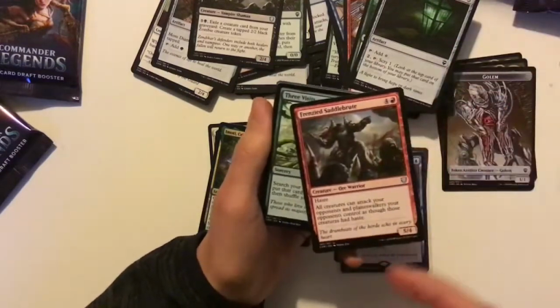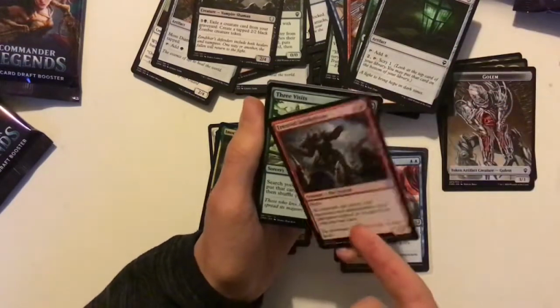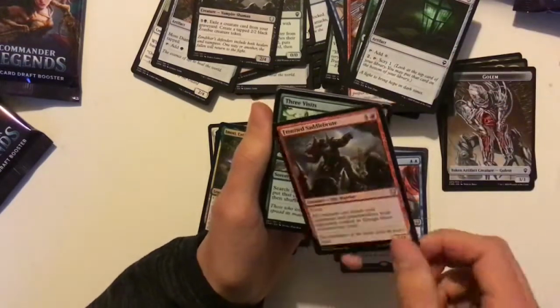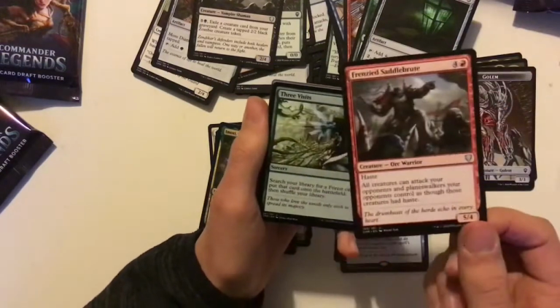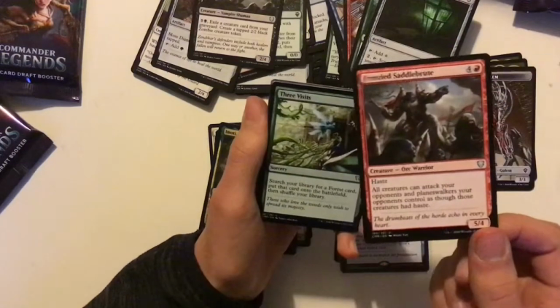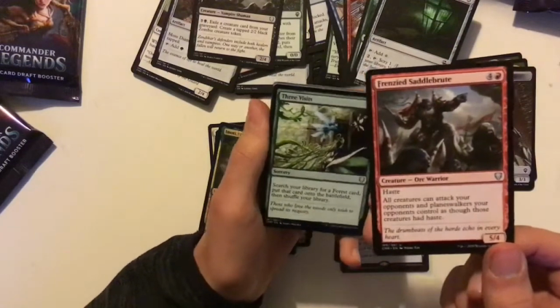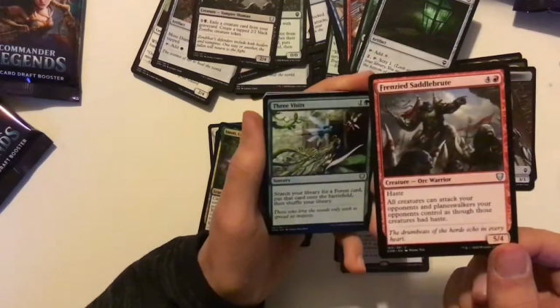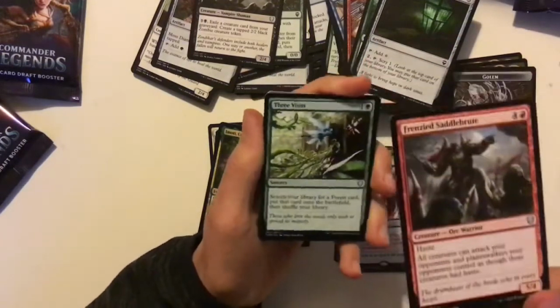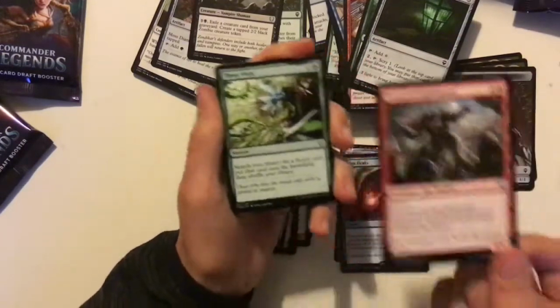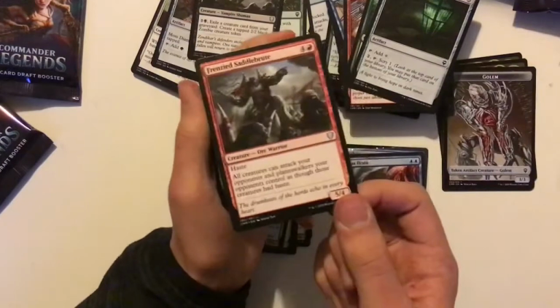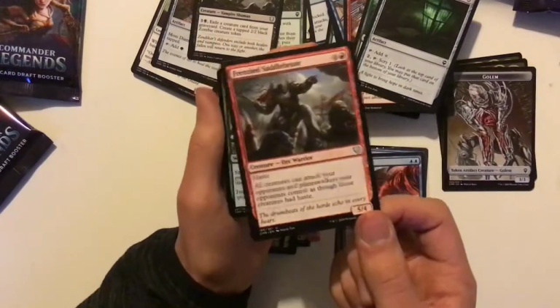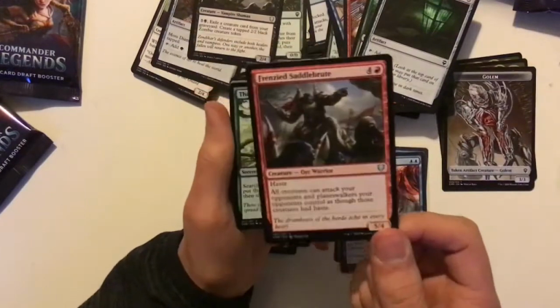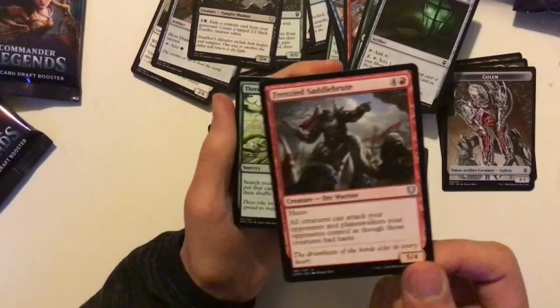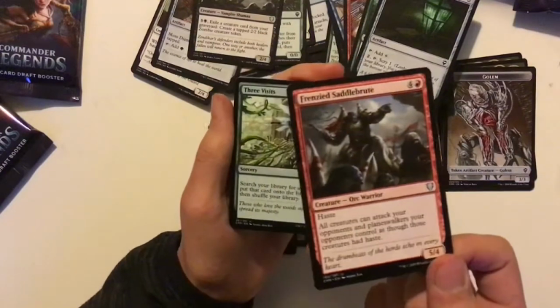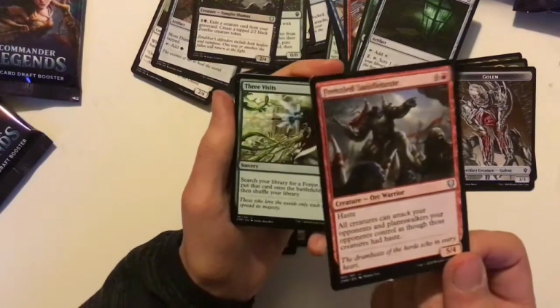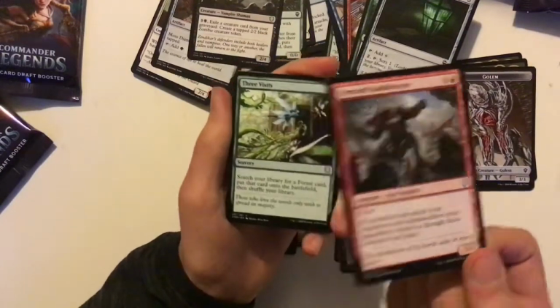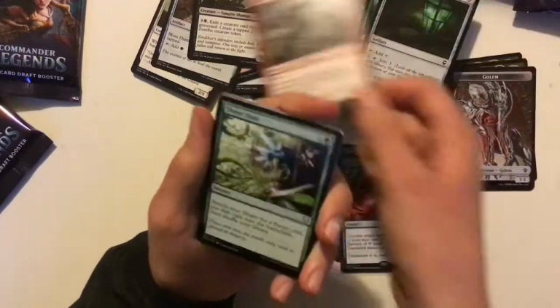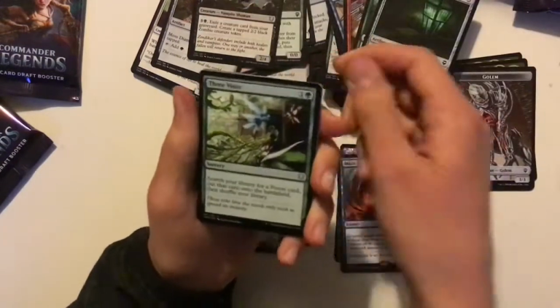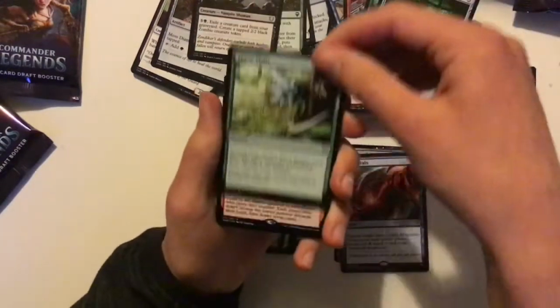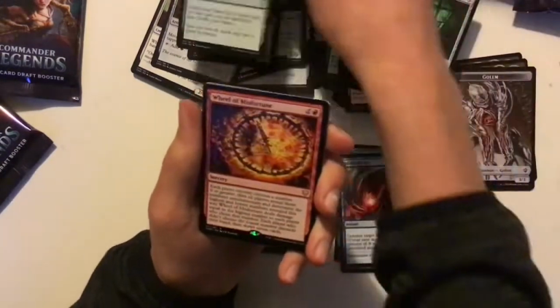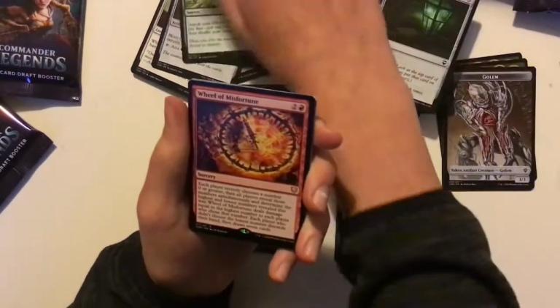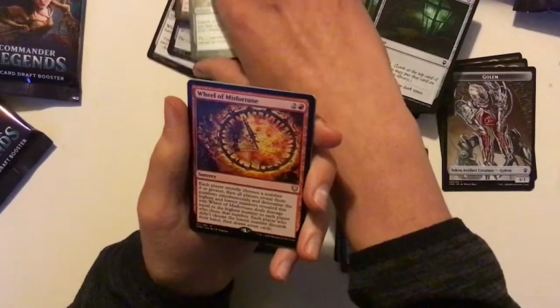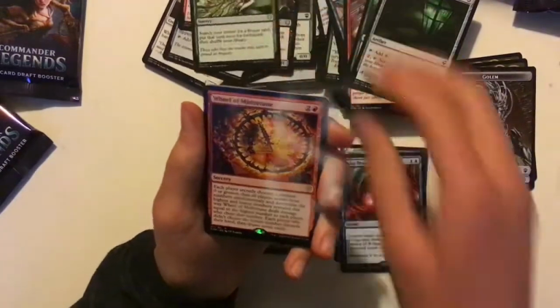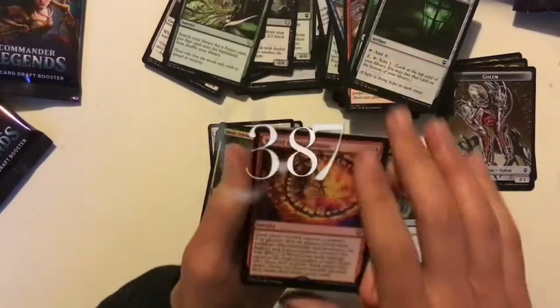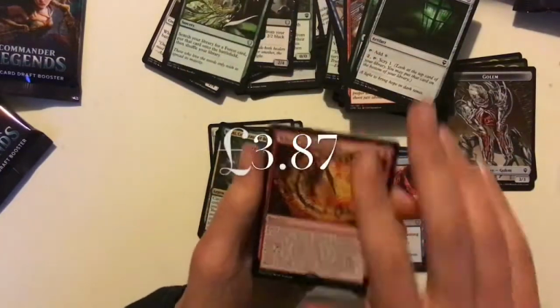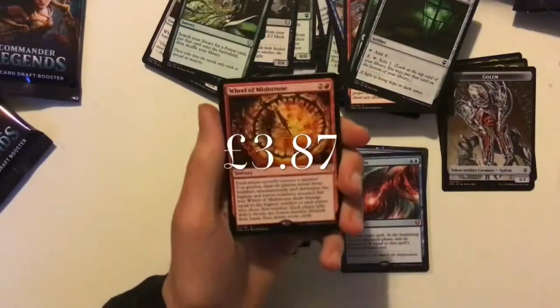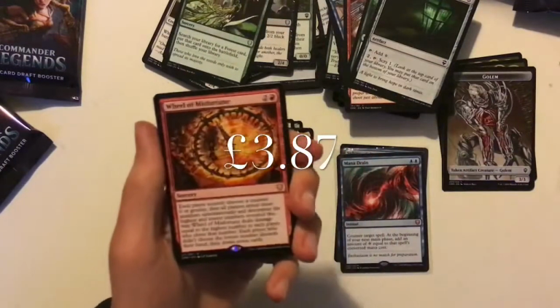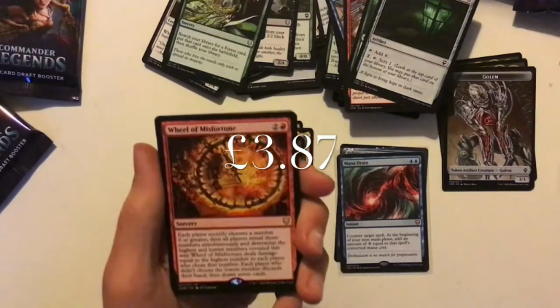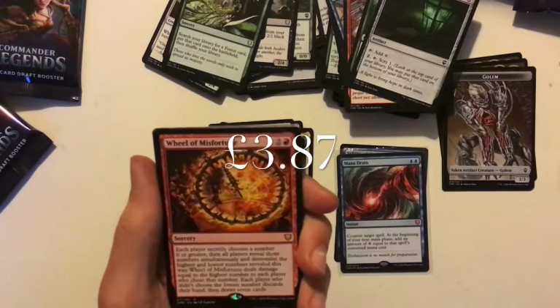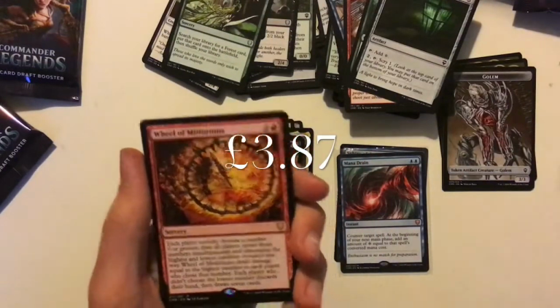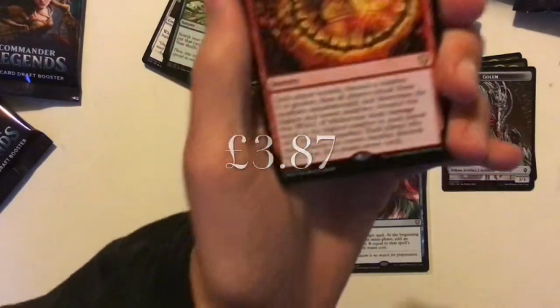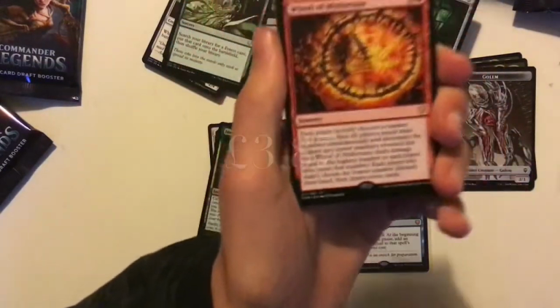Frenzied Saddlebrute — gives everything haste but they can't attack you. I might put this in my Intet deck. And we've got another Three Visits. And a Wheel of Misfortune — interesting card. I might put it in my Locust God deck. I'll be getting a deck tackle on Saturday actually.